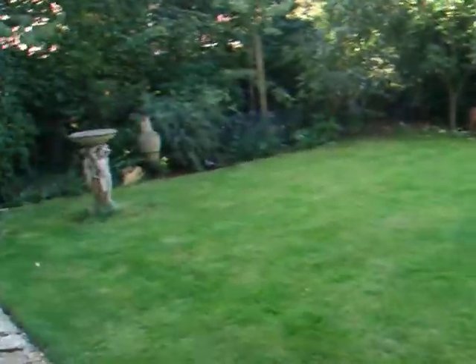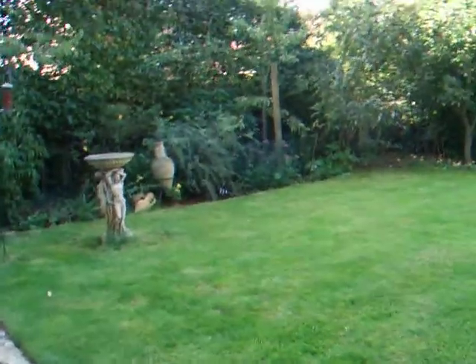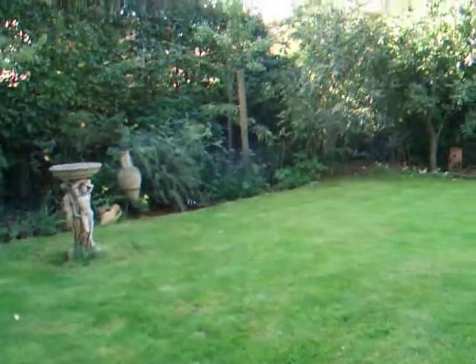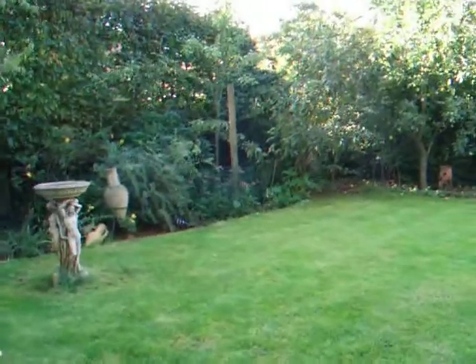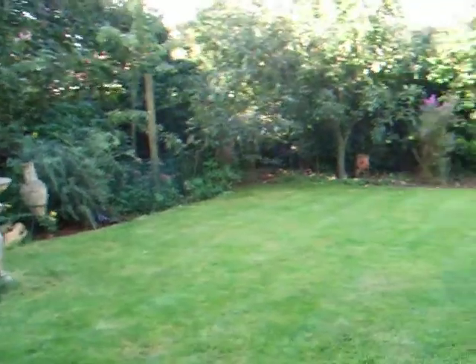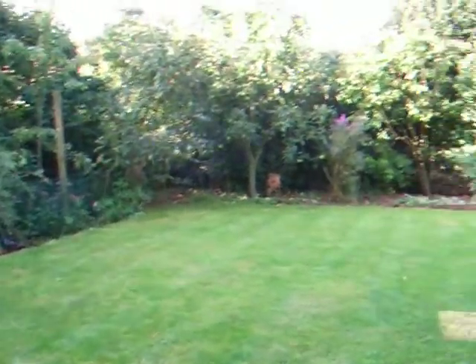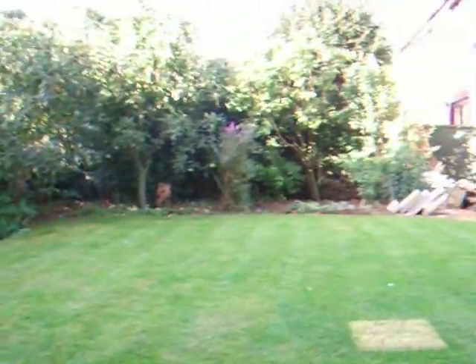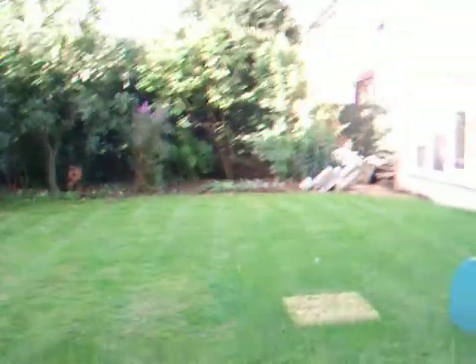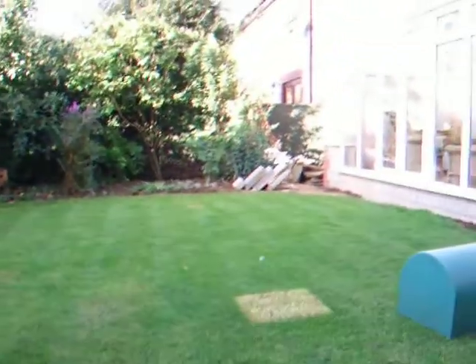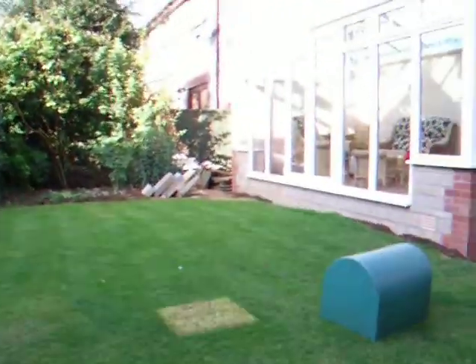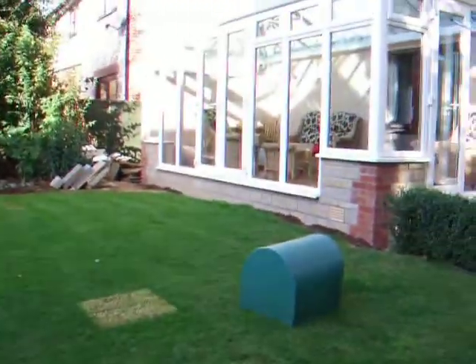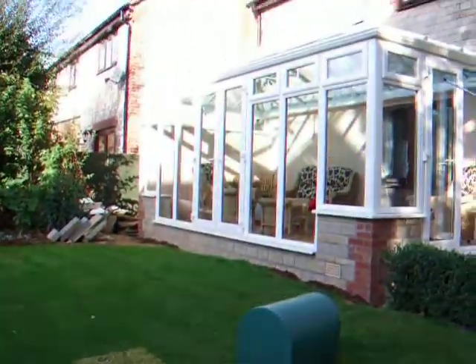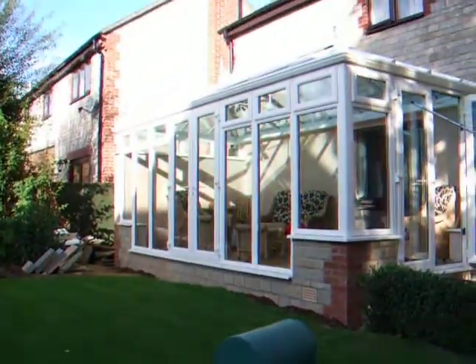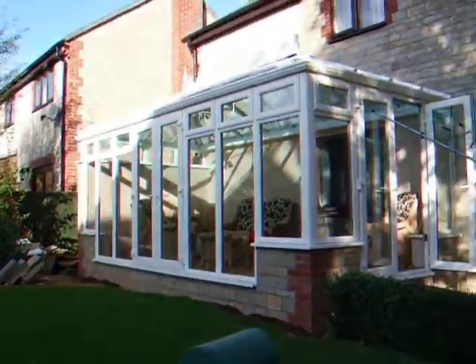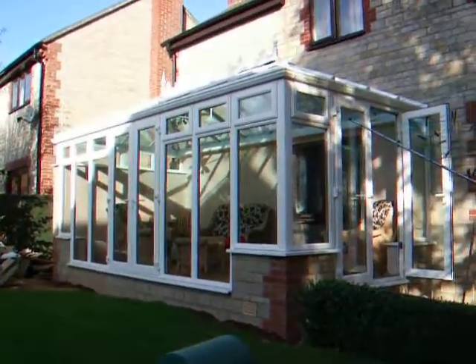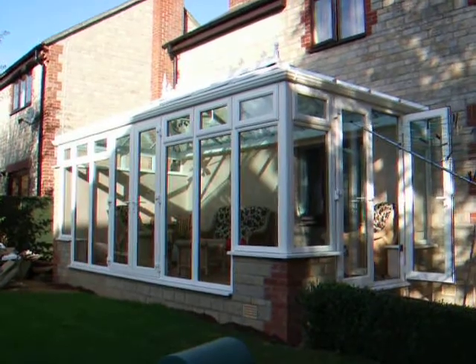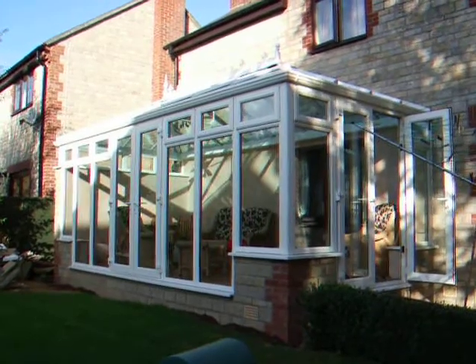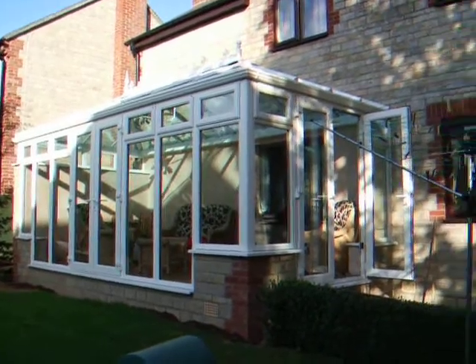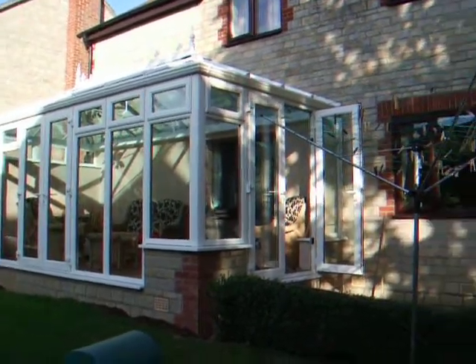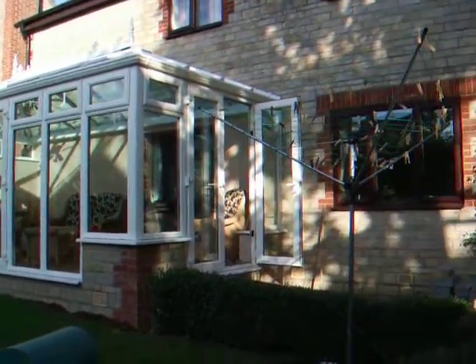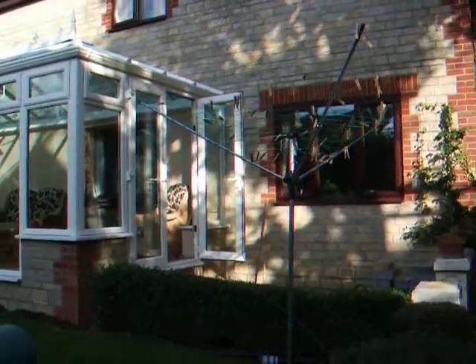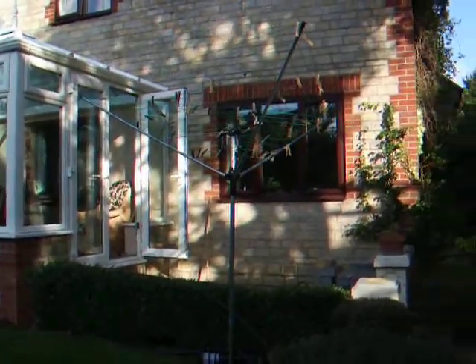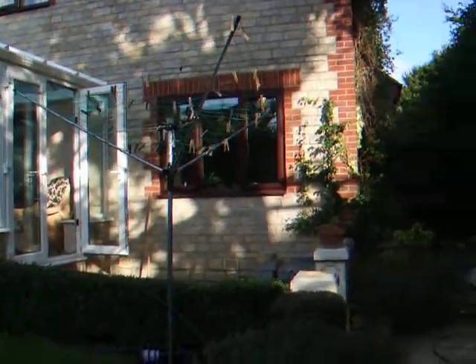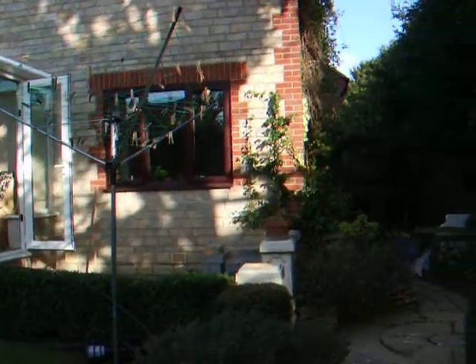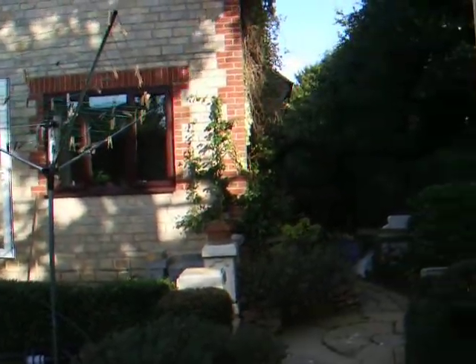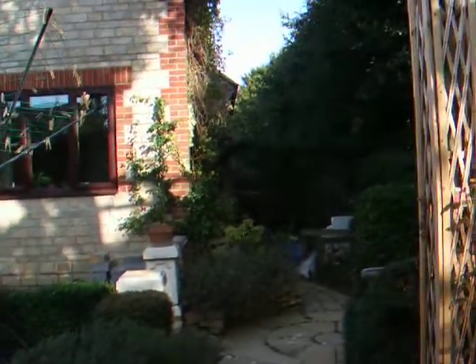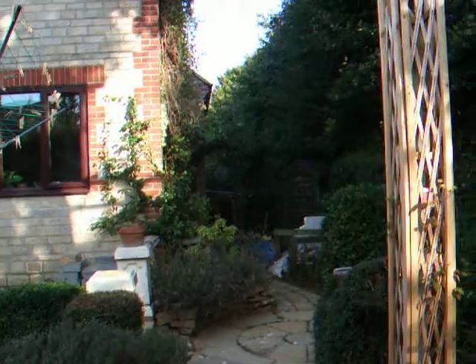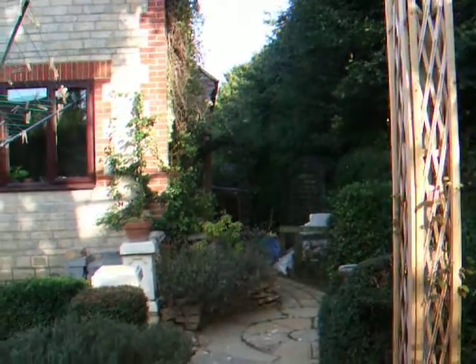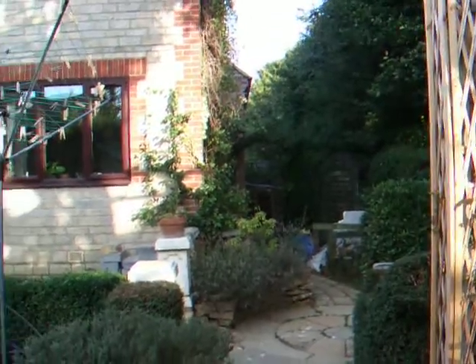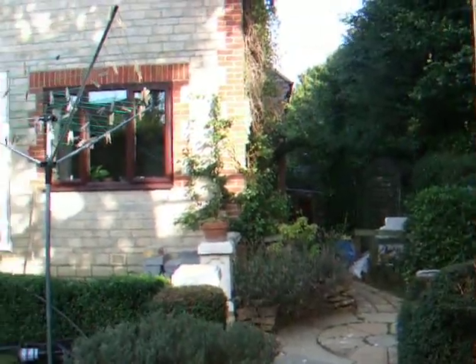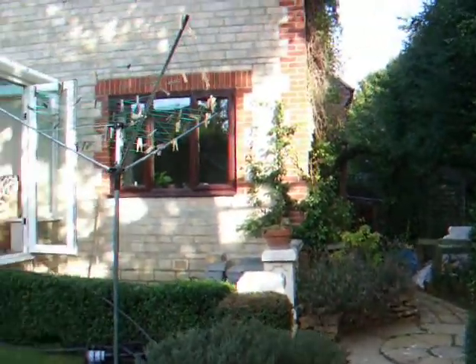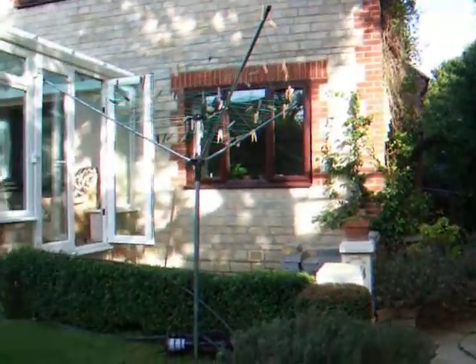Here's the view looking at the conservatory from outside — it's huge! We still keep a bit of patio to the side, and everything else is pretty much as it used to be.